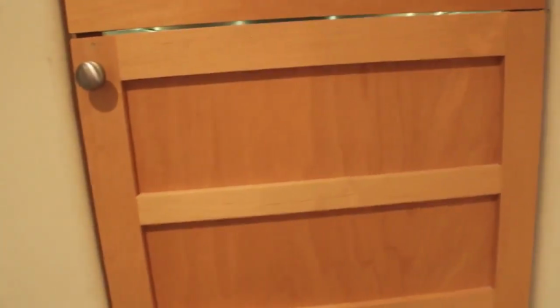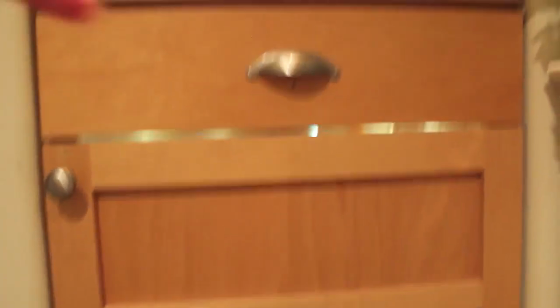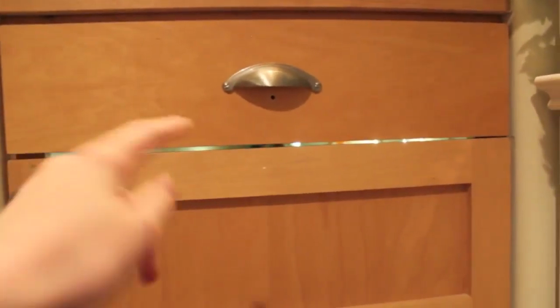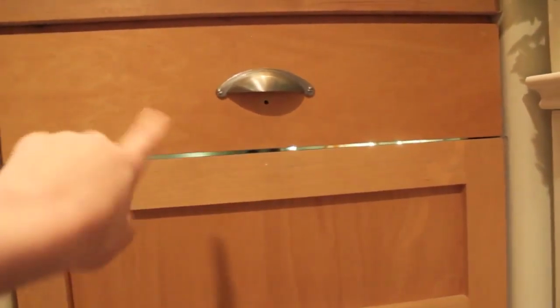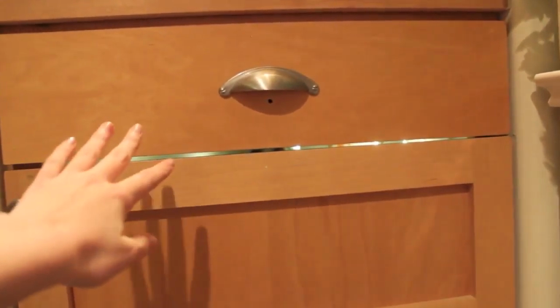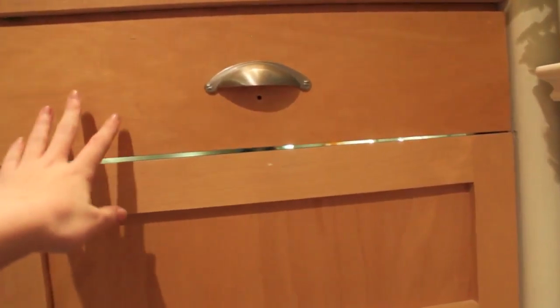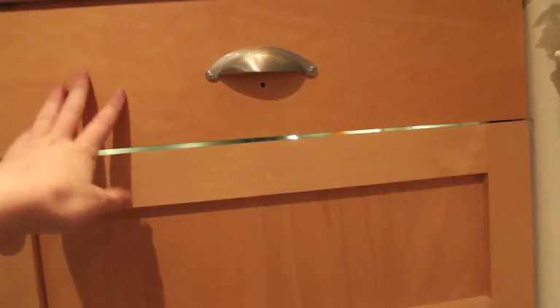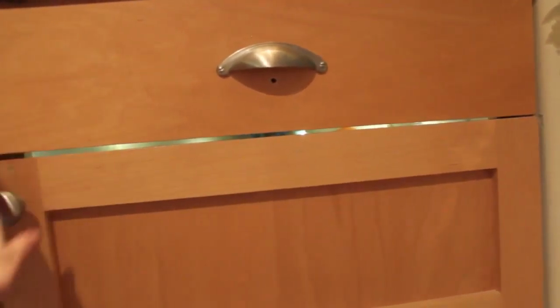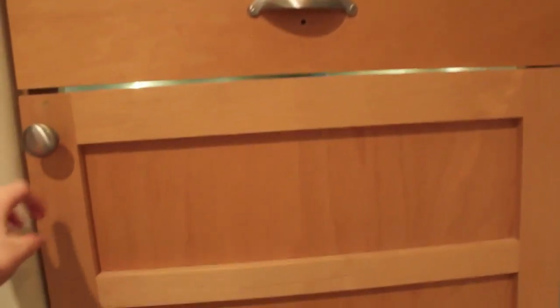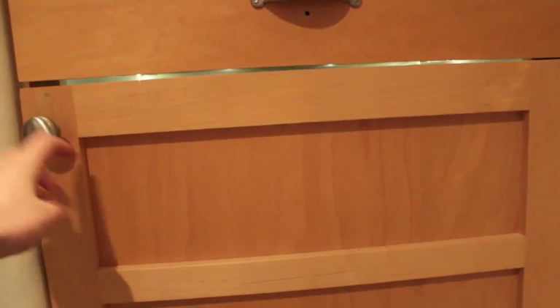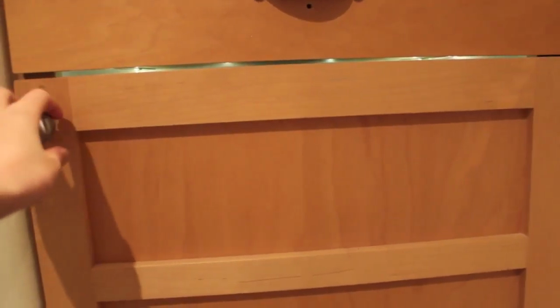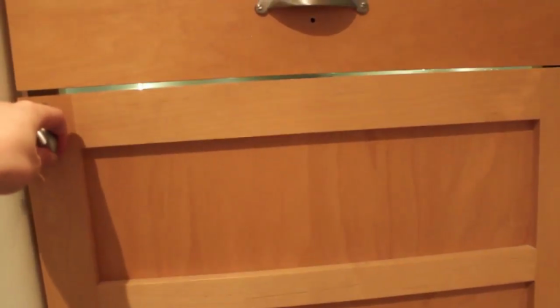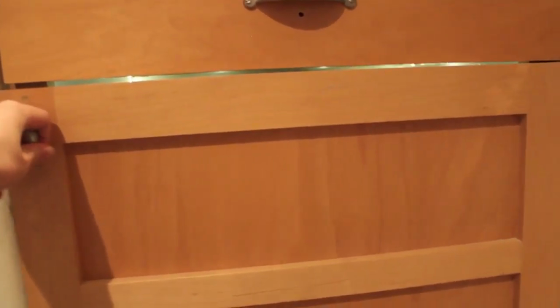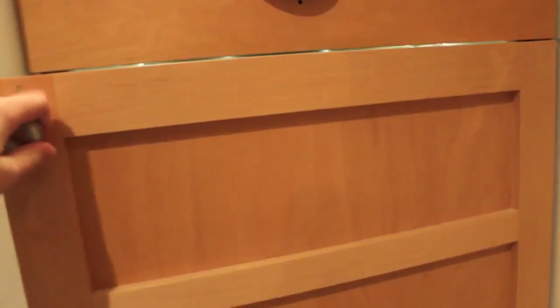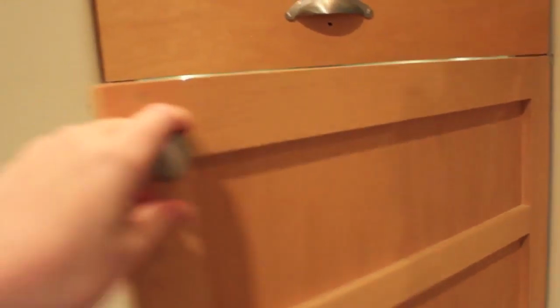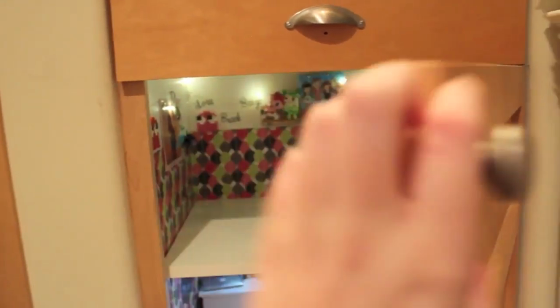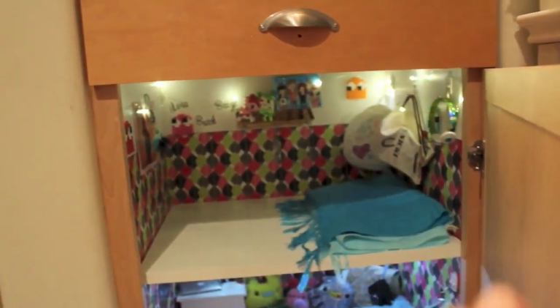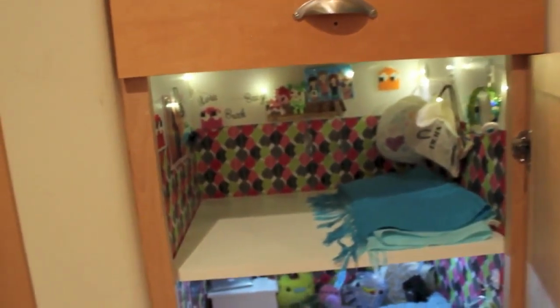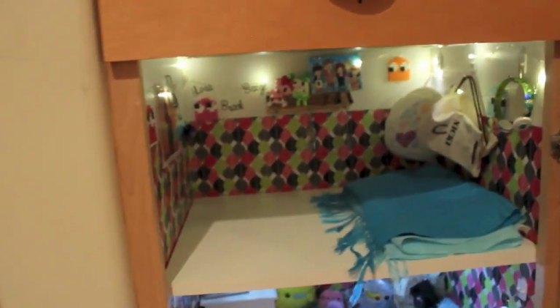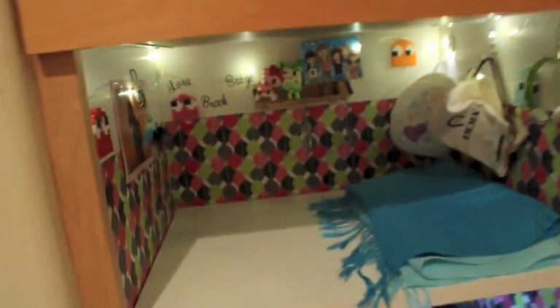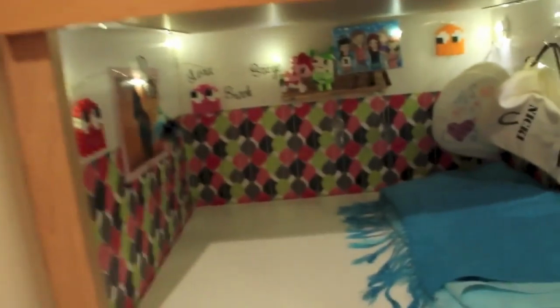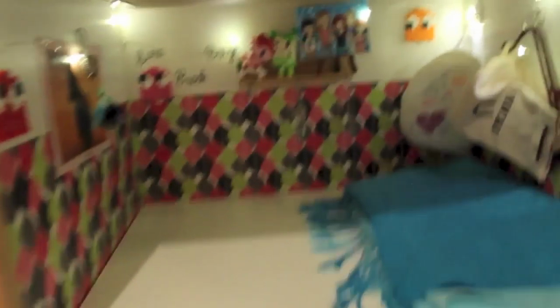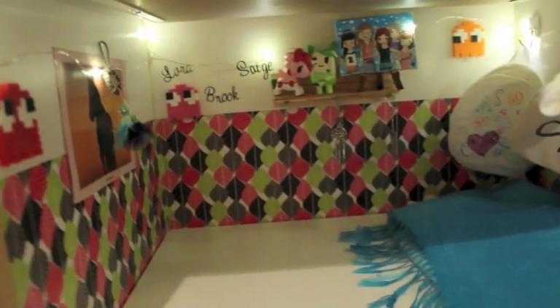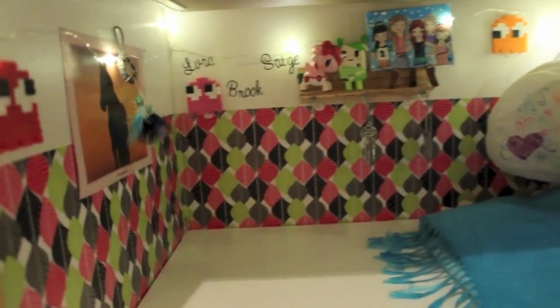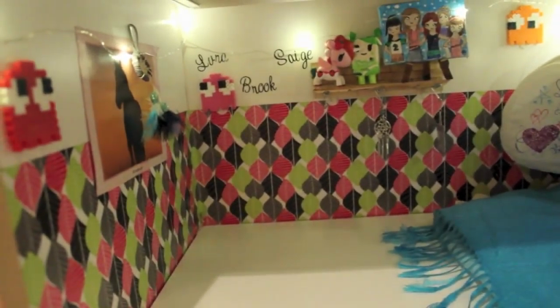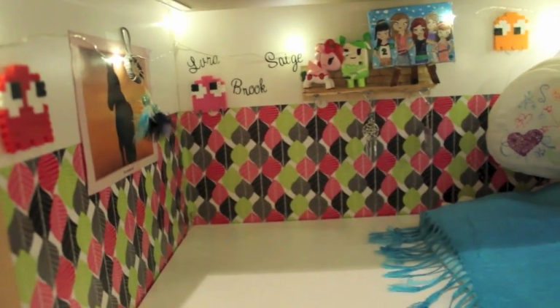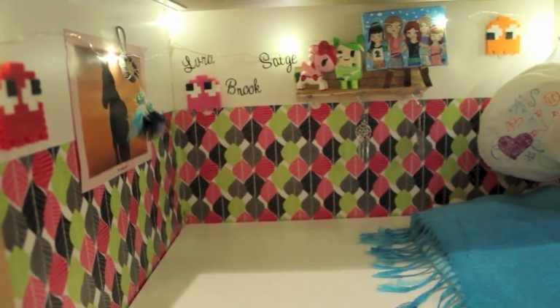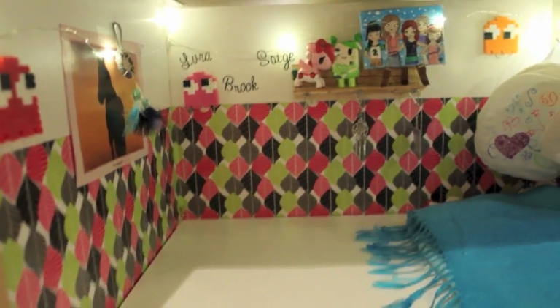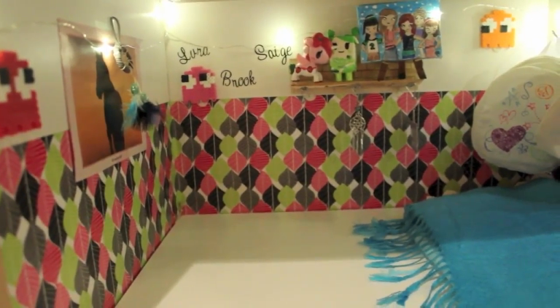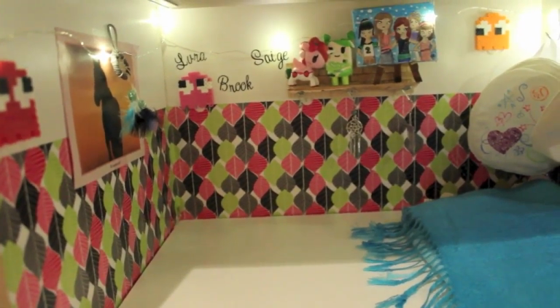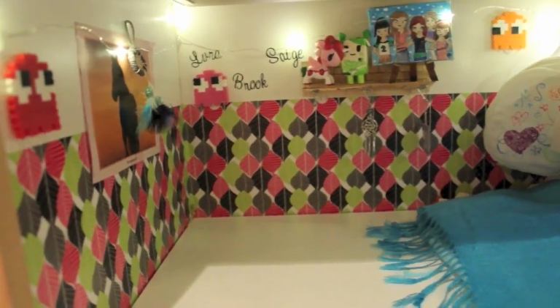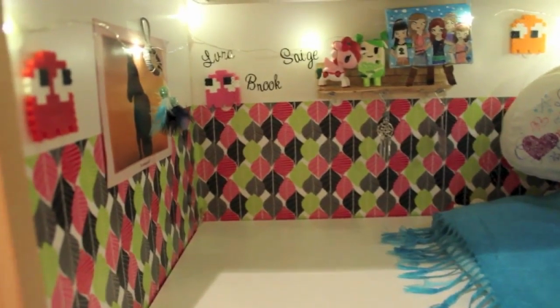So first I just have some clothes in here which I'll get to at the end of the video. Now let's open it. I'm gonna first start out on this room. This is Luna, Brooke, and Sage's room.